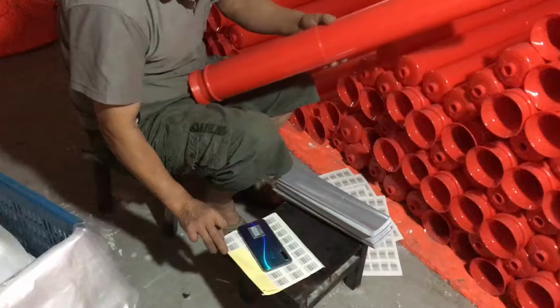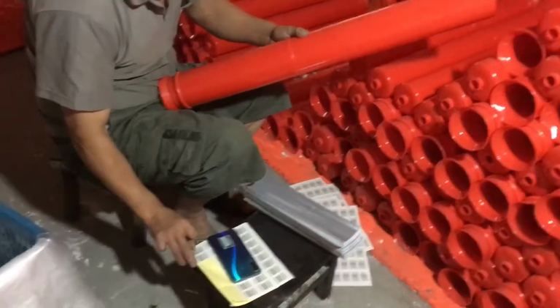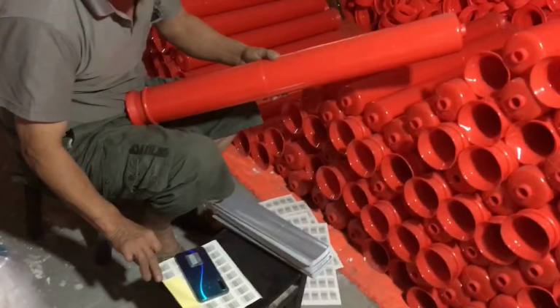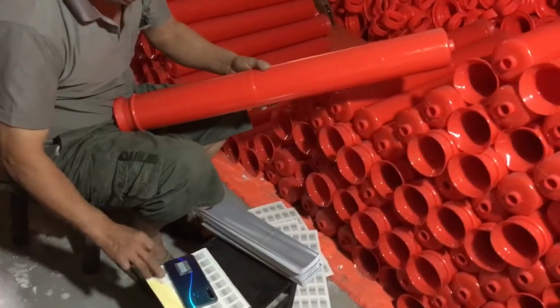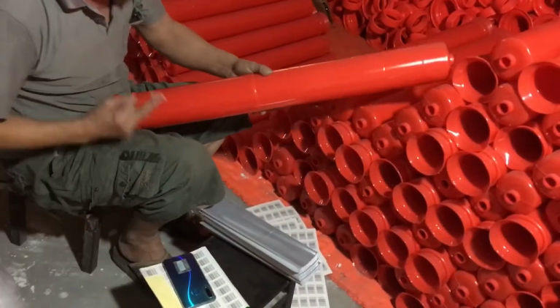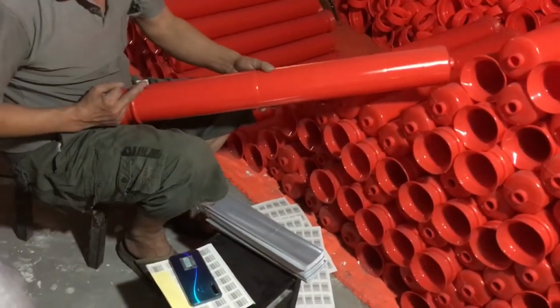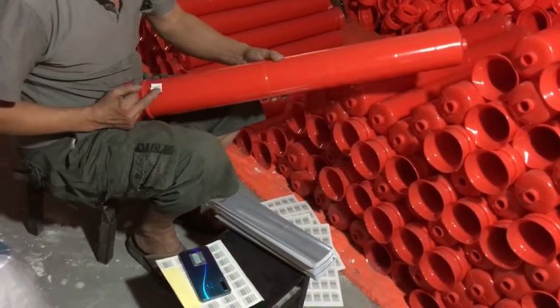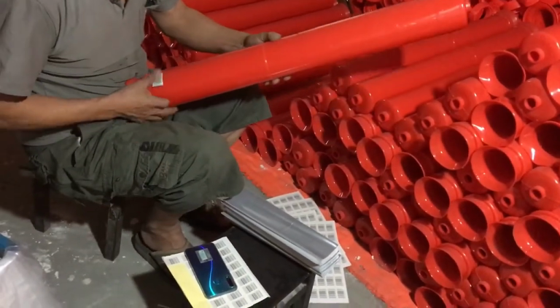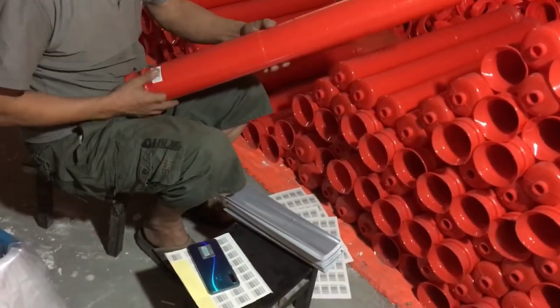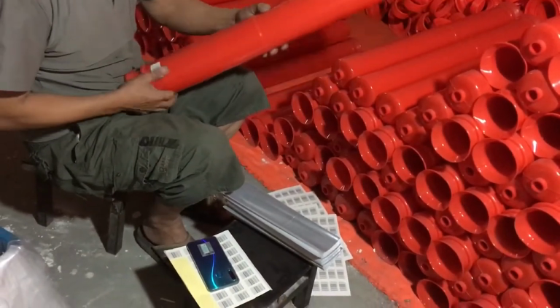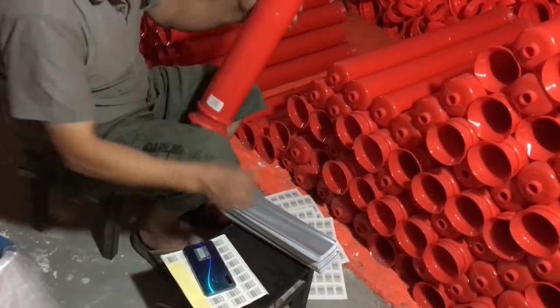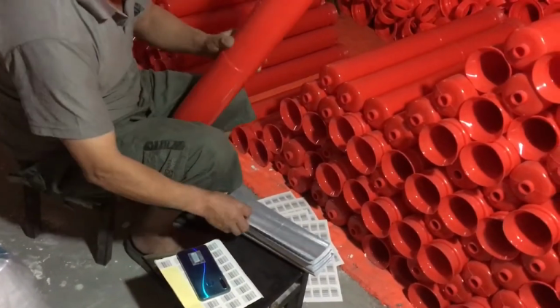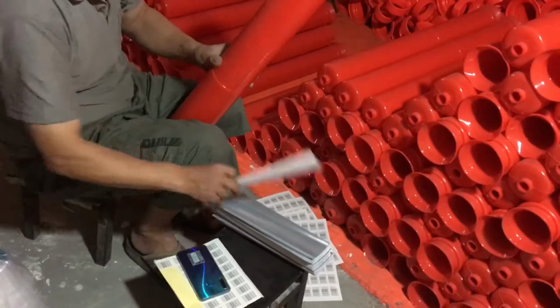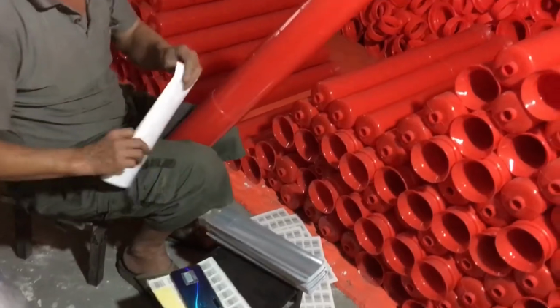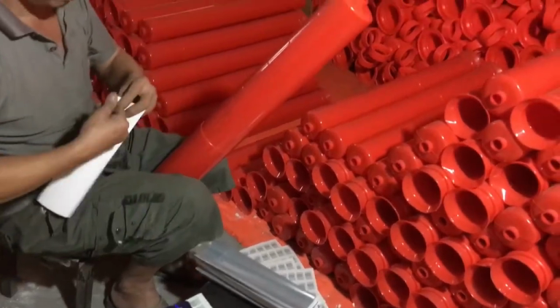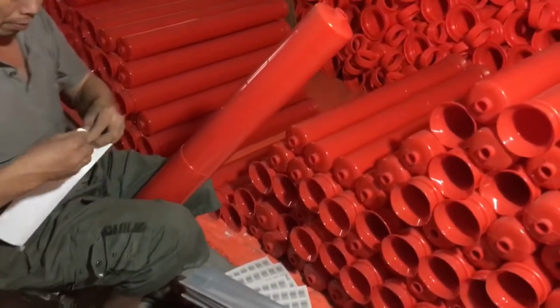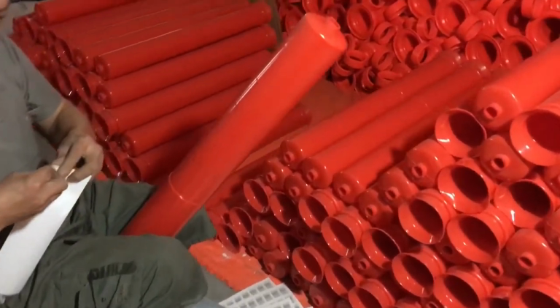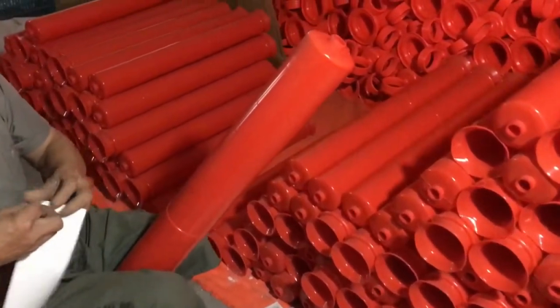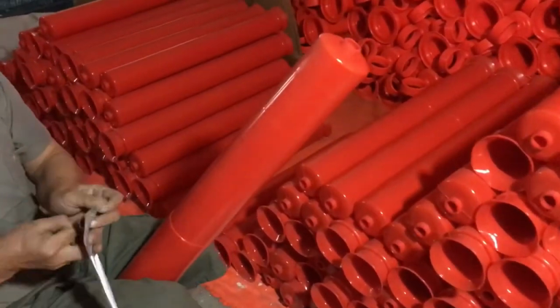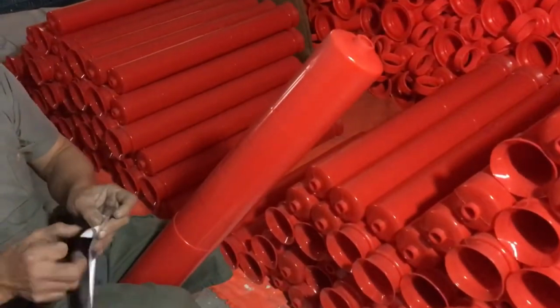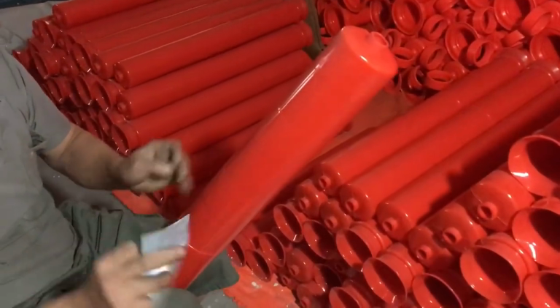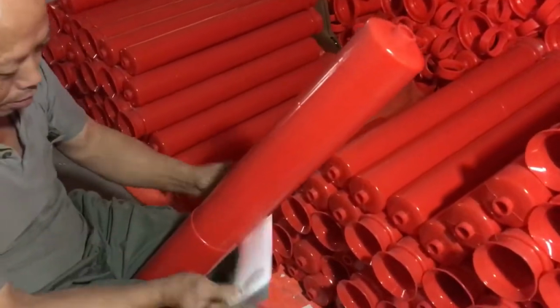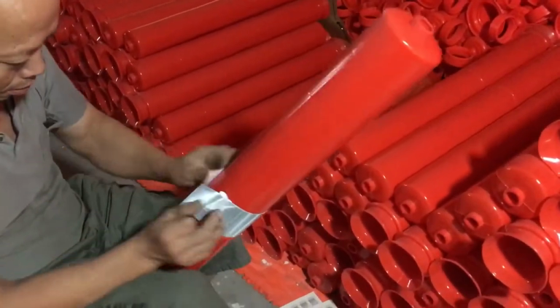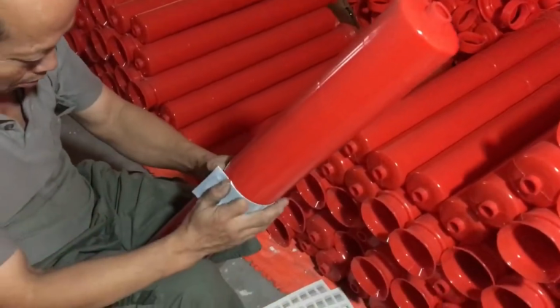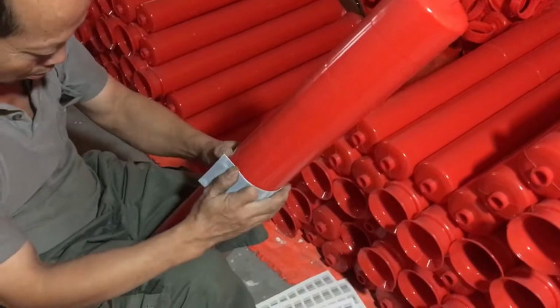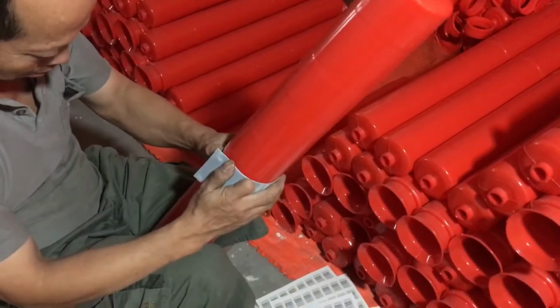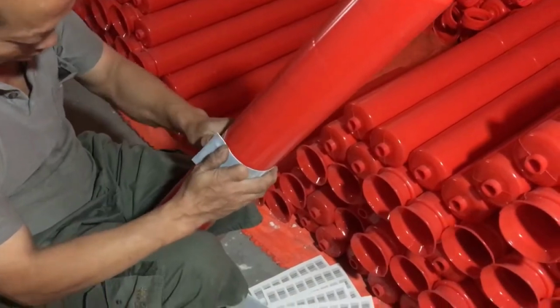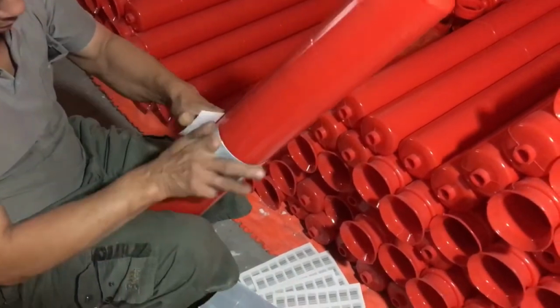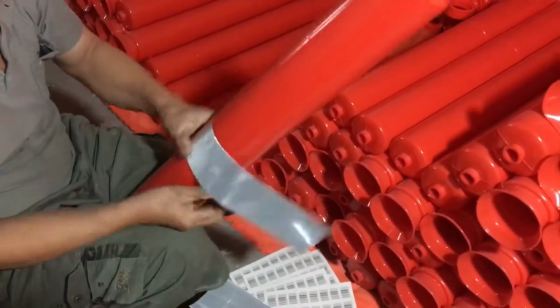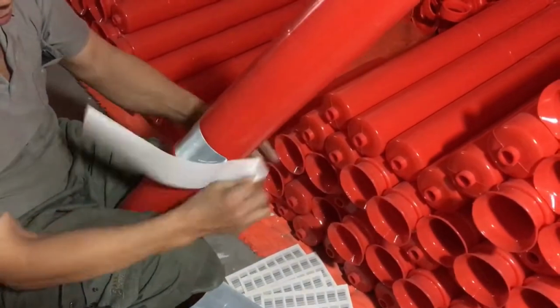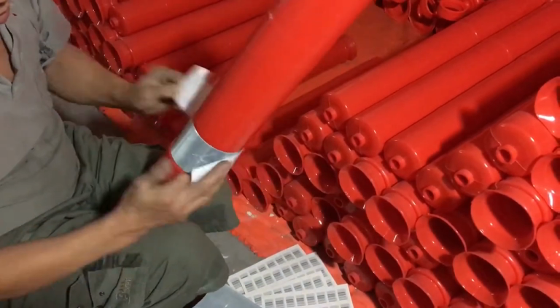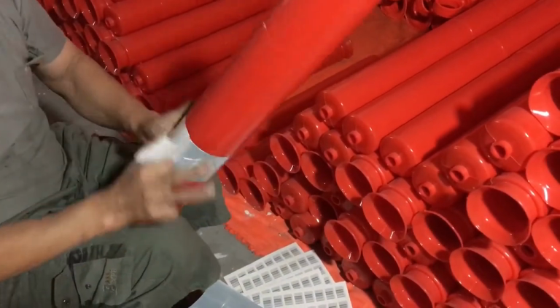Hello, welcome to our Hengxin video. Today we are introducing our EVA warning ballad WB603. This video is showing you how we put our reflectors on the ballad.